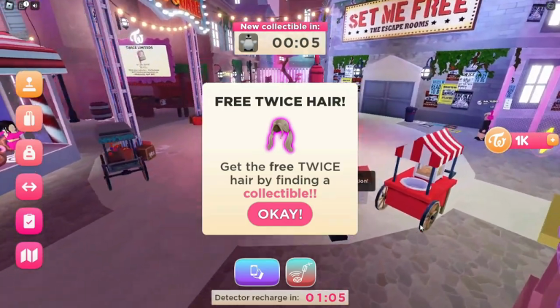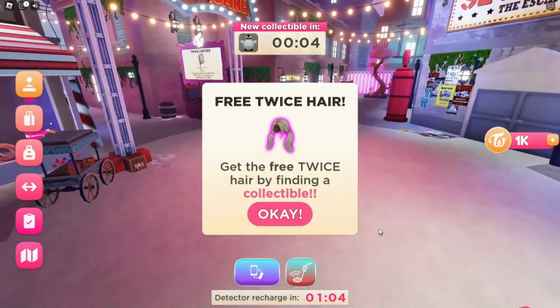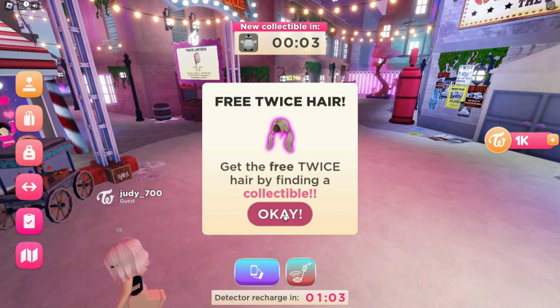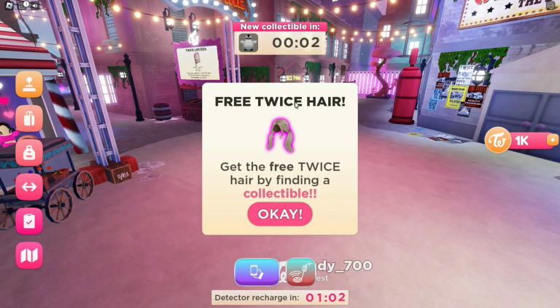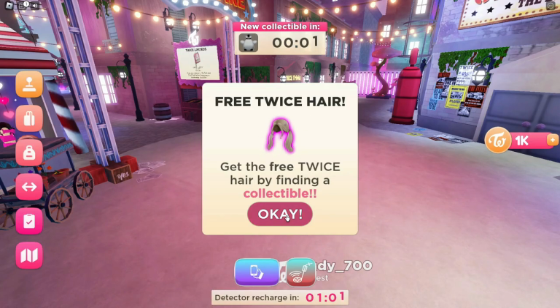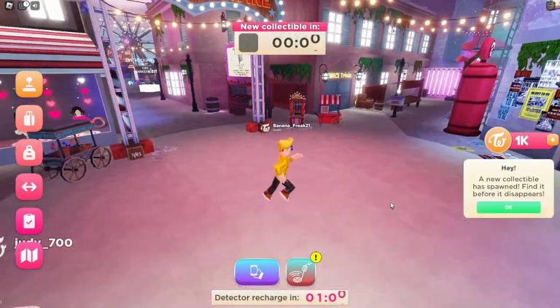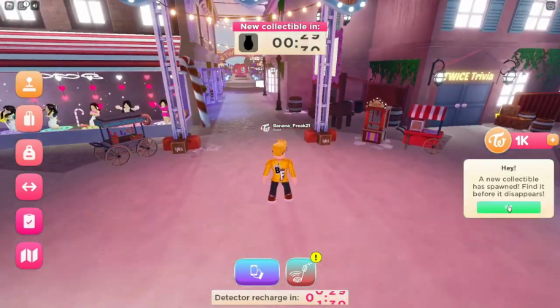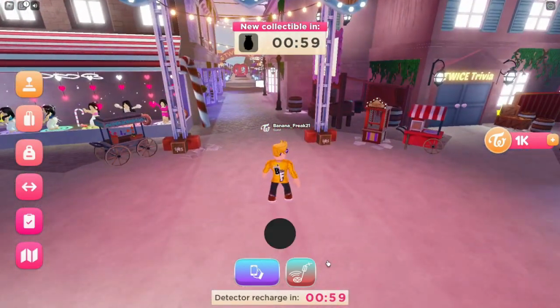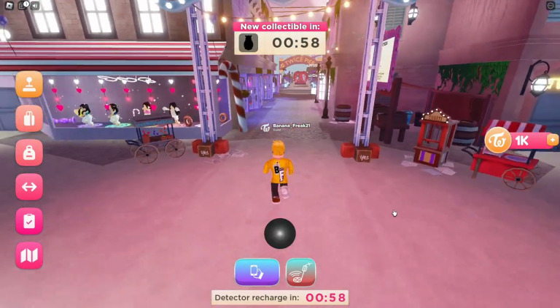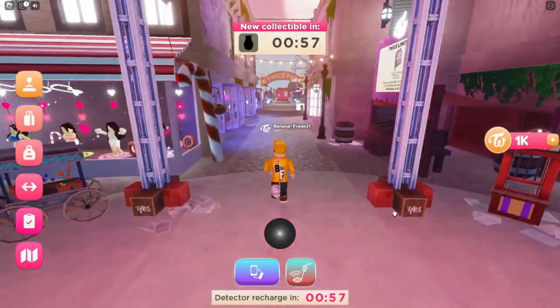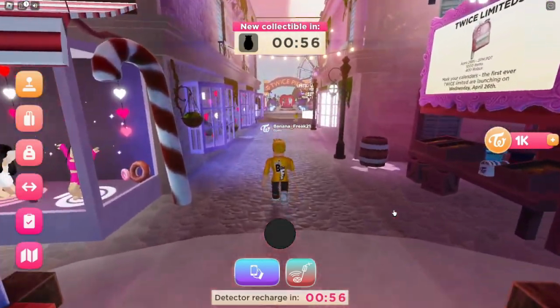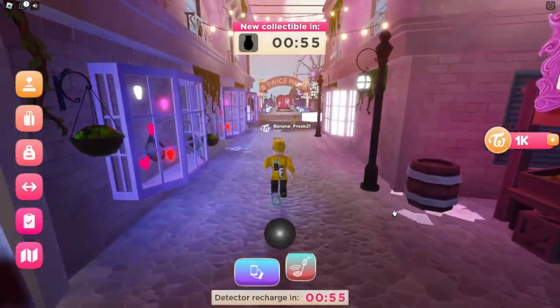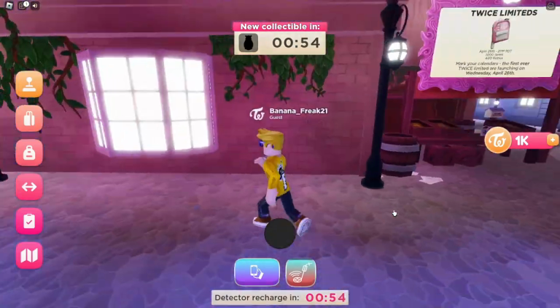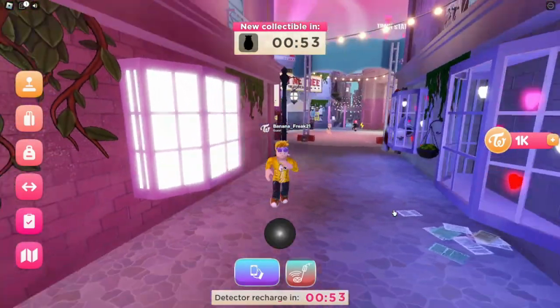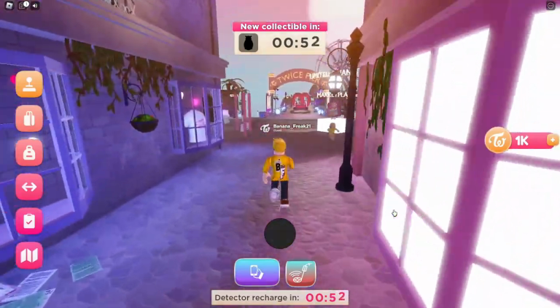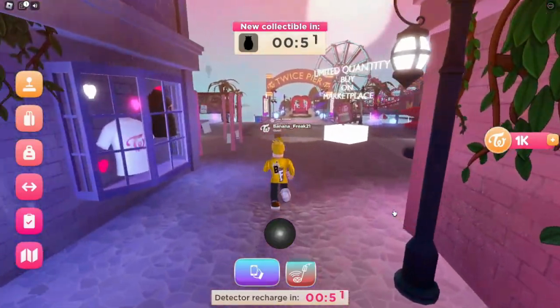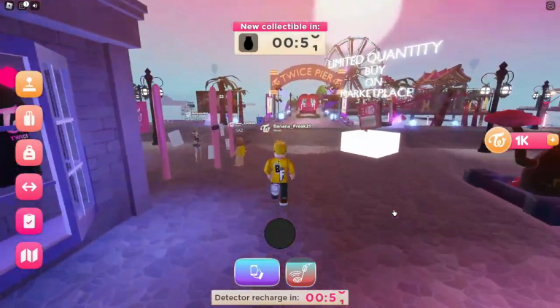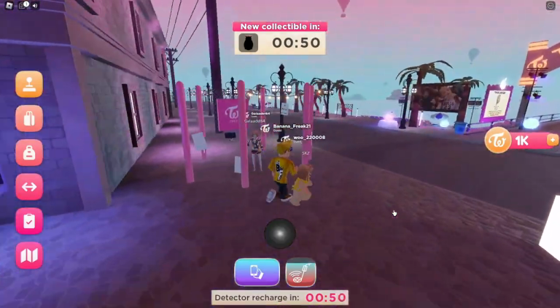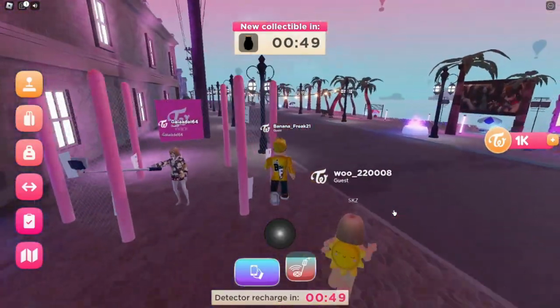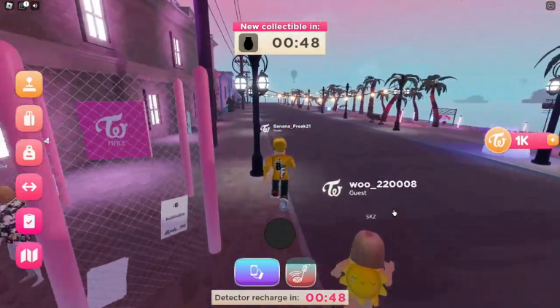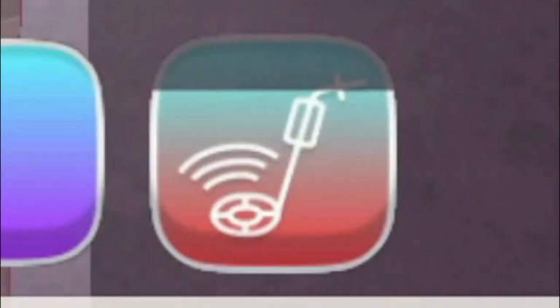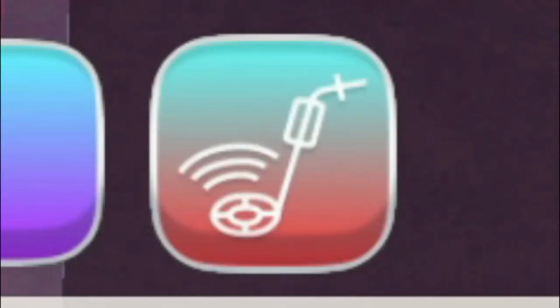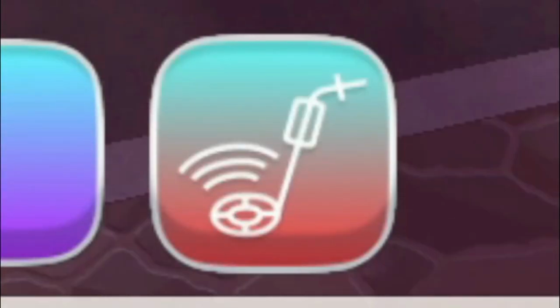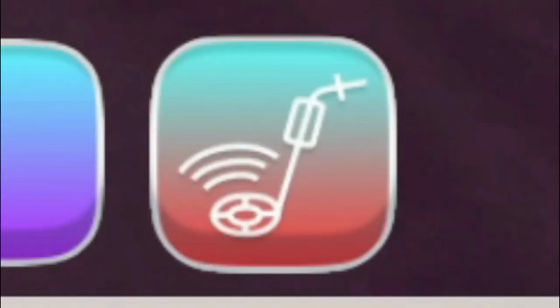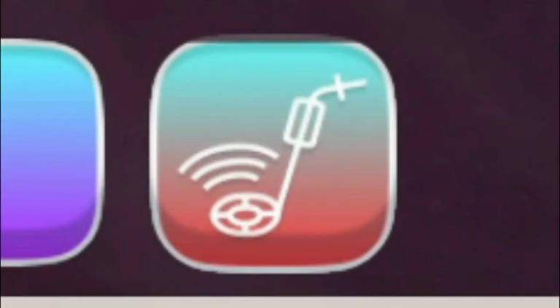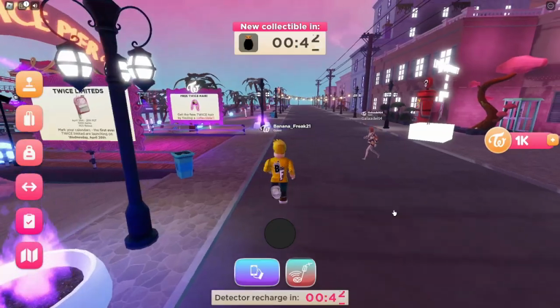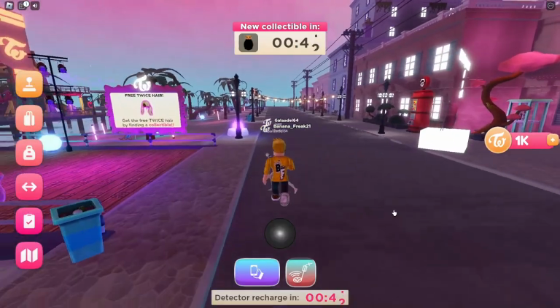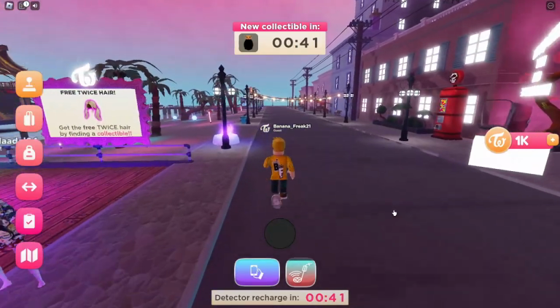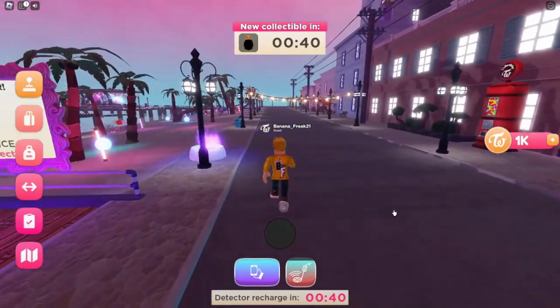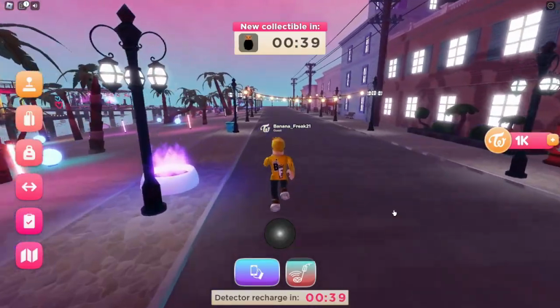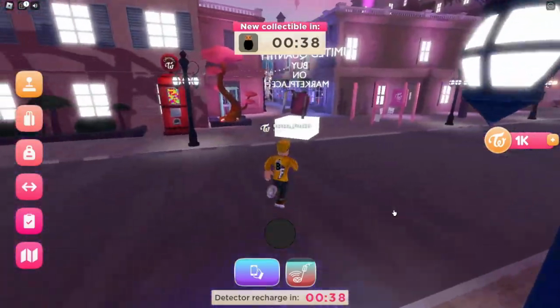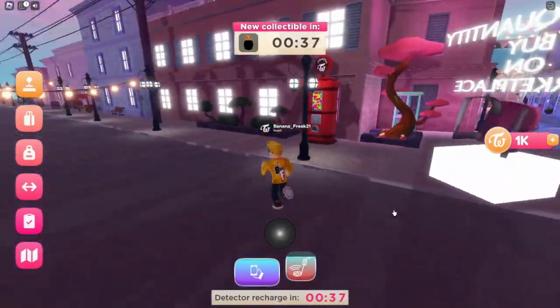When you enter the game, you will see that there is a new event. To get the item, you must find the collectible item in the given short time. Don't be afraid — you can use the detector and listen to the beep to find the item. Let's find the collectible item.